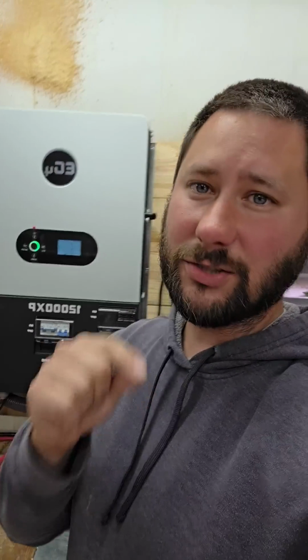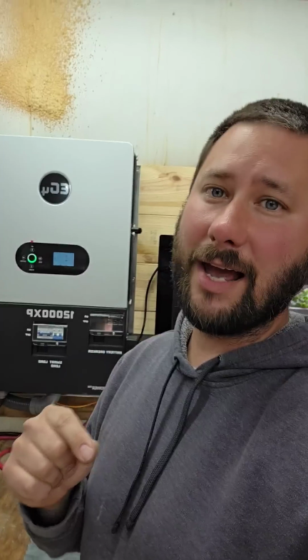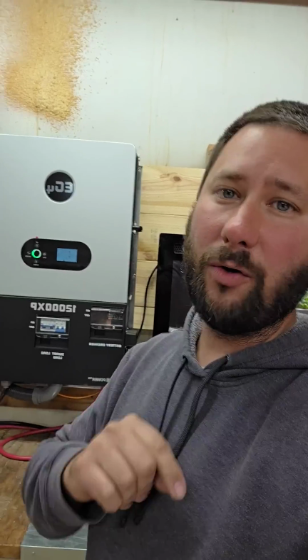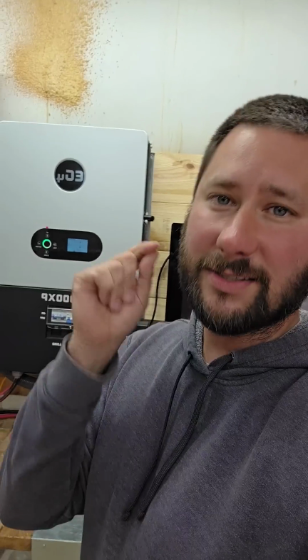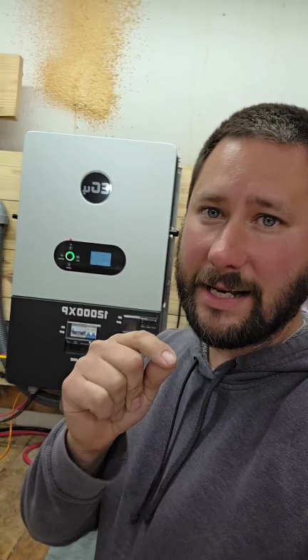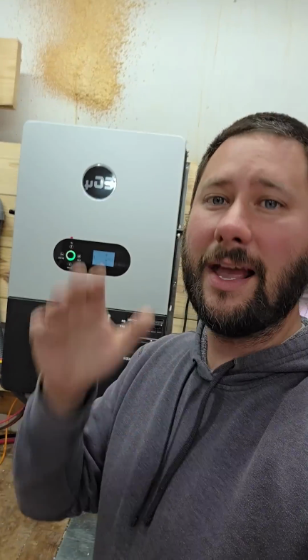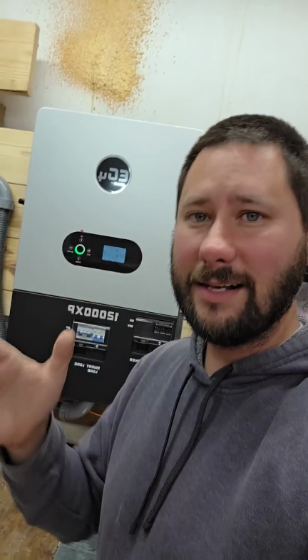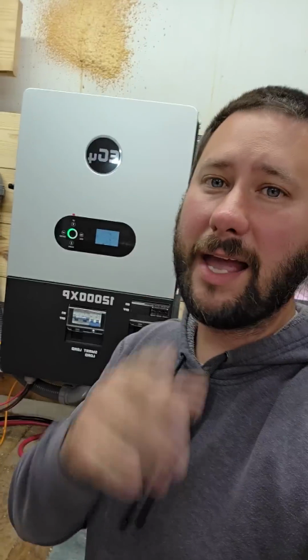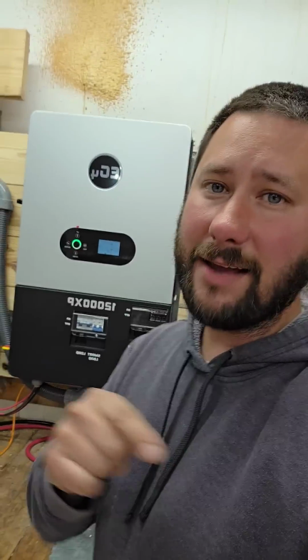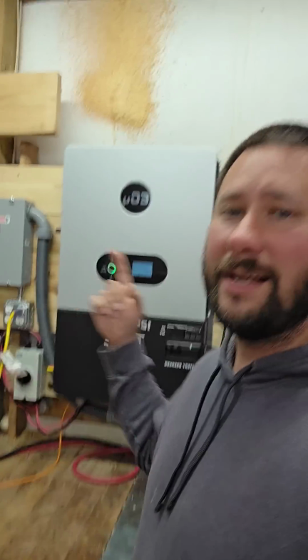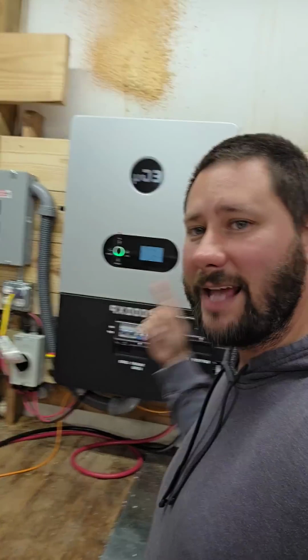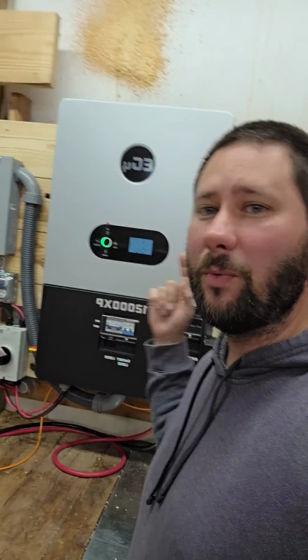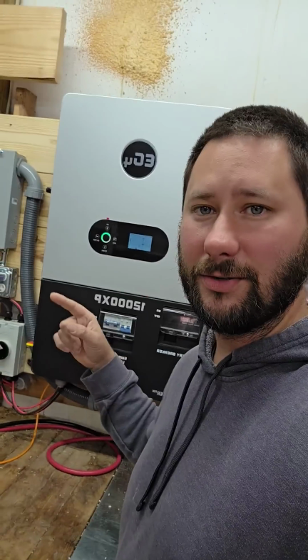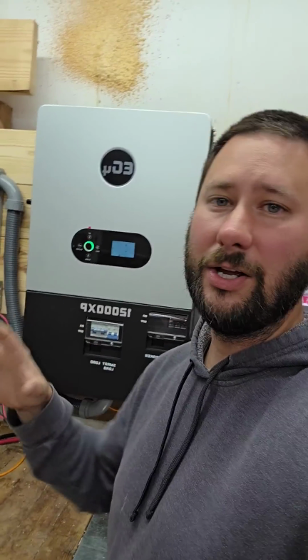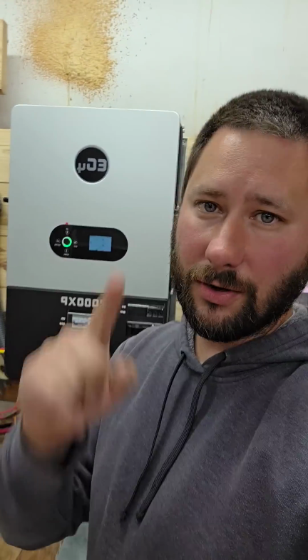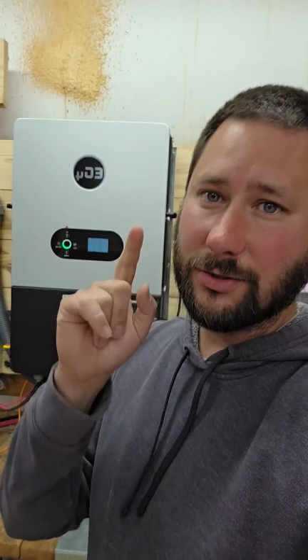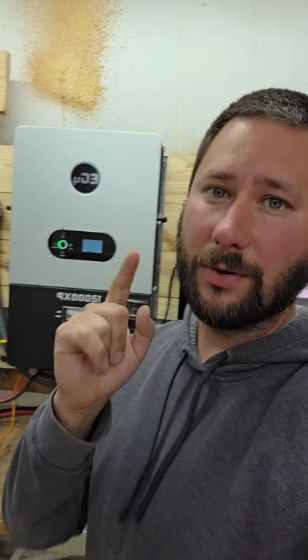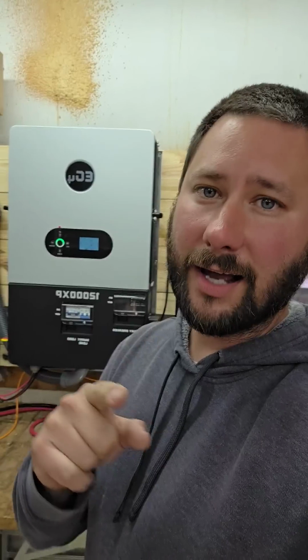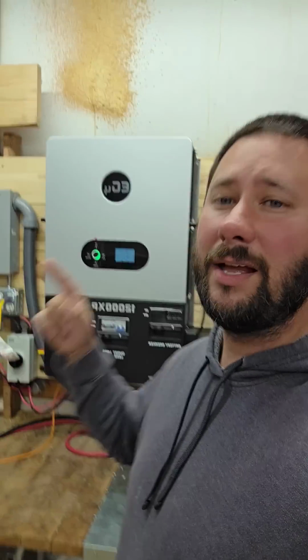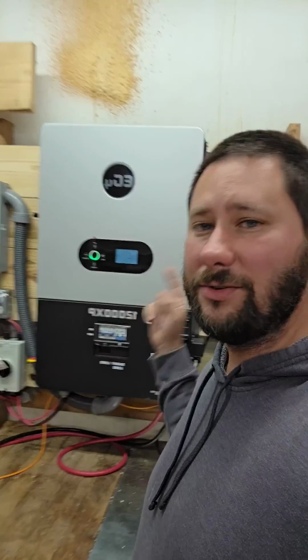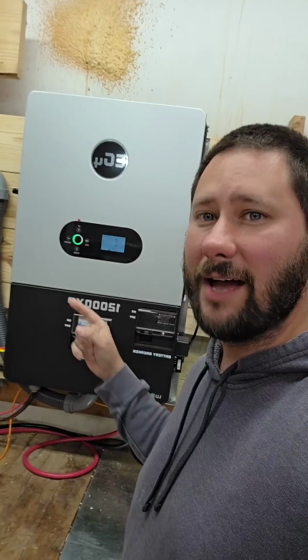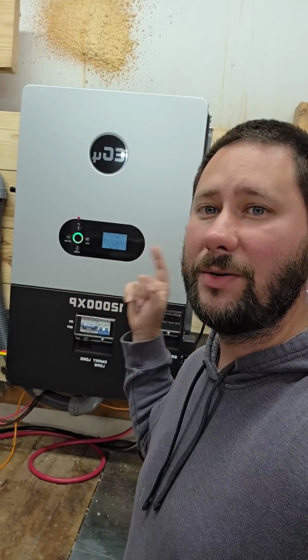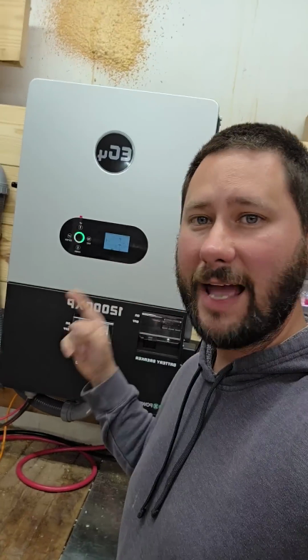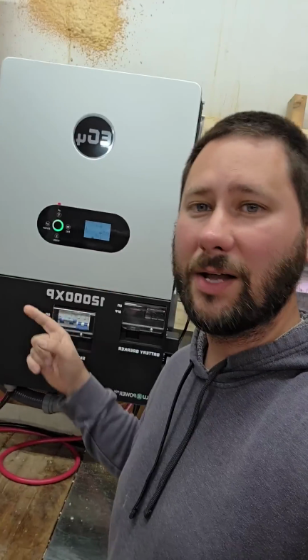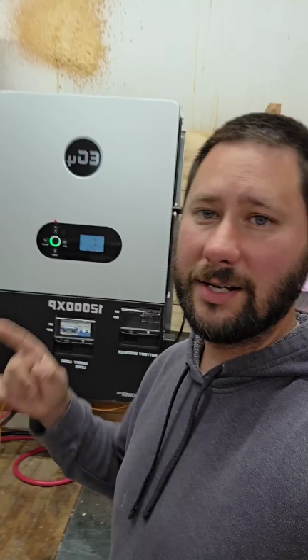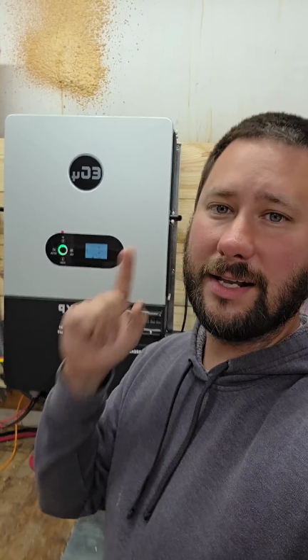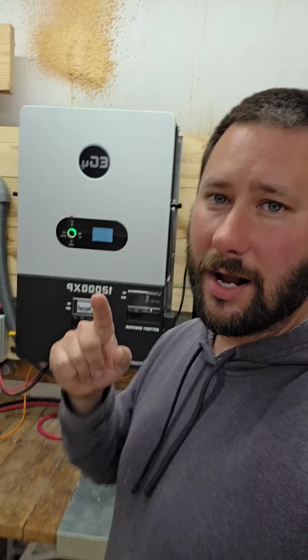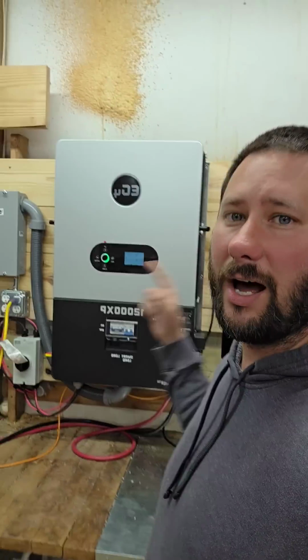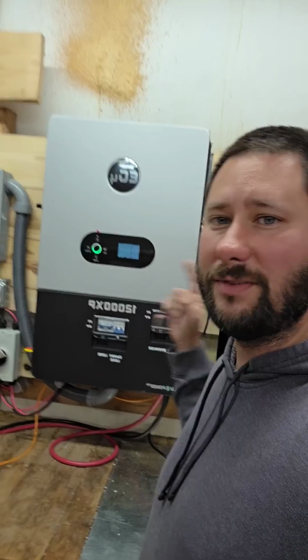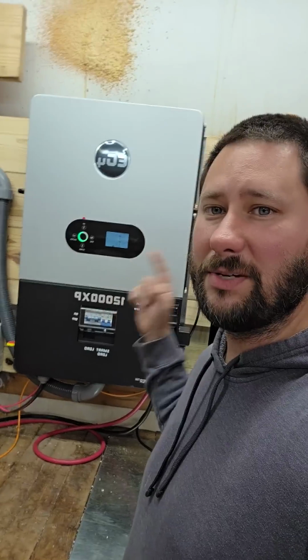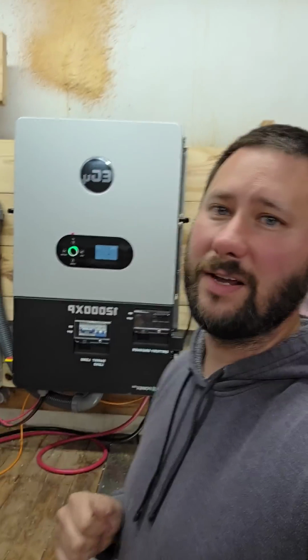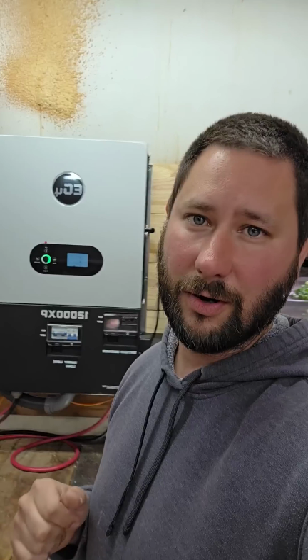Special discount code for the next 30 days ending May 8th is TATTY100. You can go to signaturesolar.com and use discount code TATTY100 to get a hundred dollars off of this specific inverter.